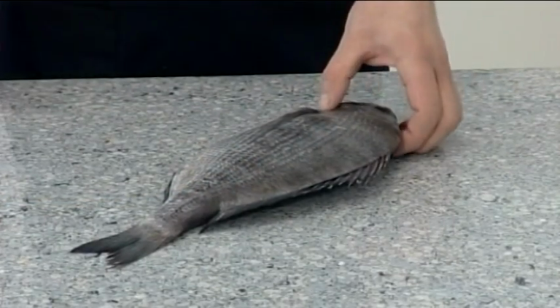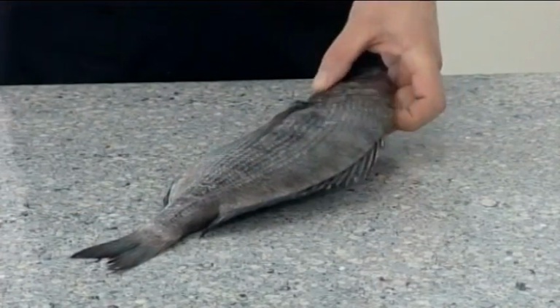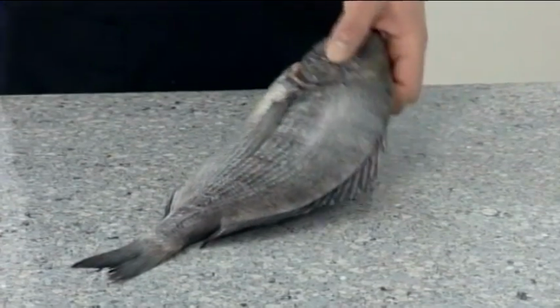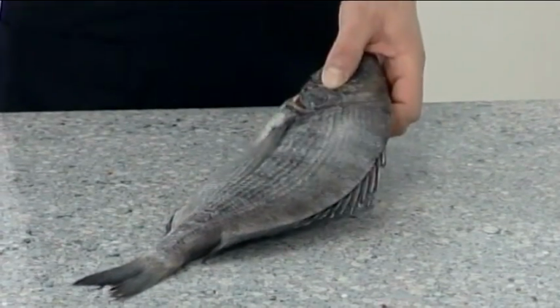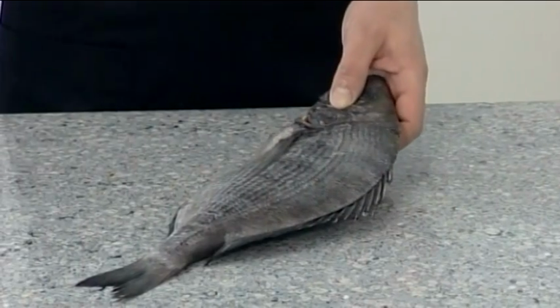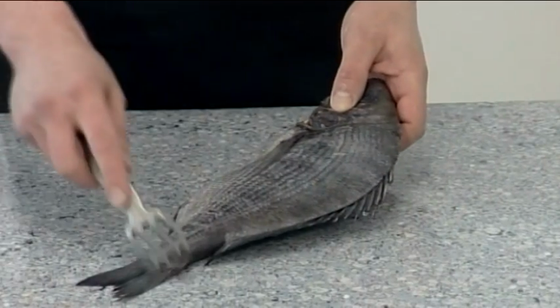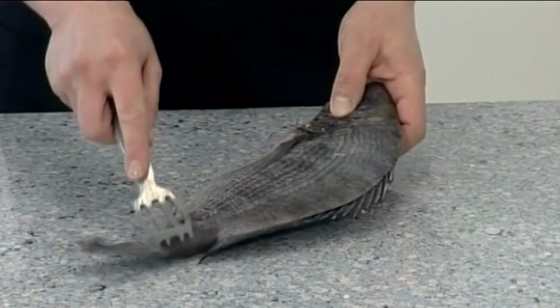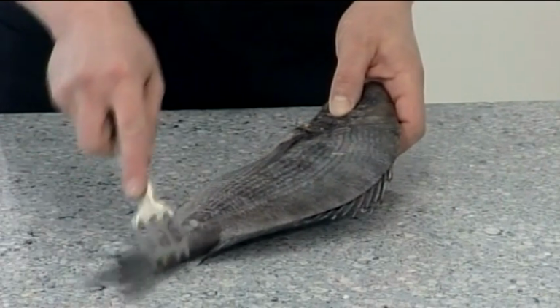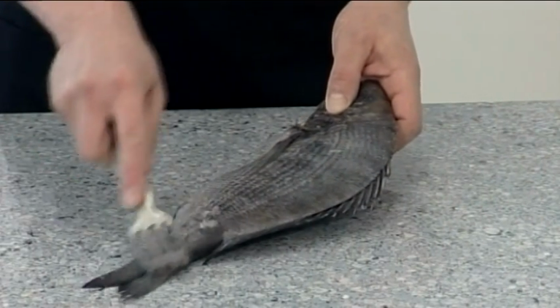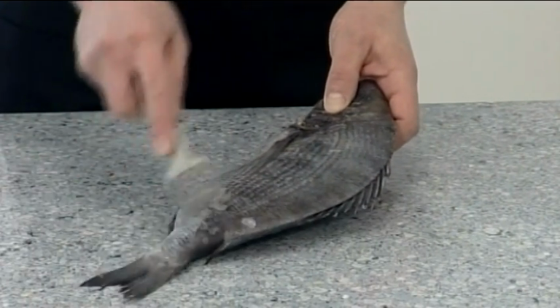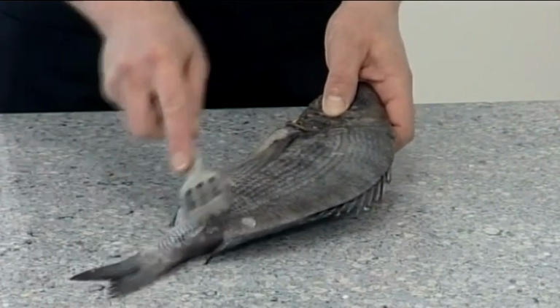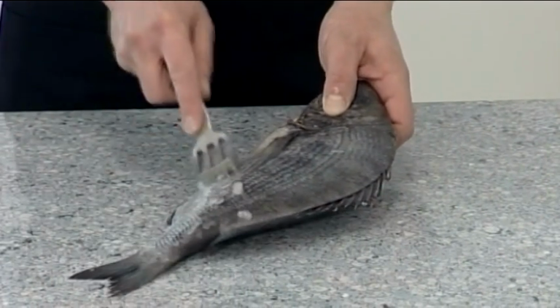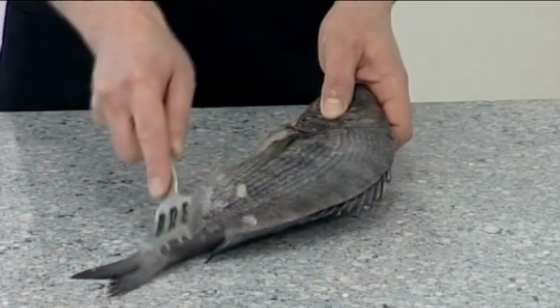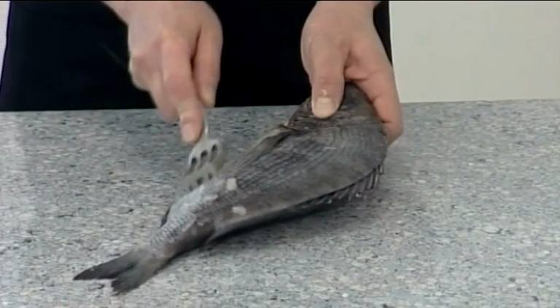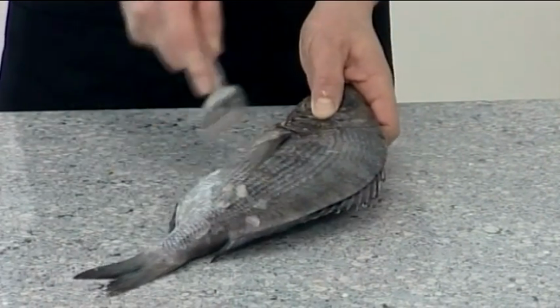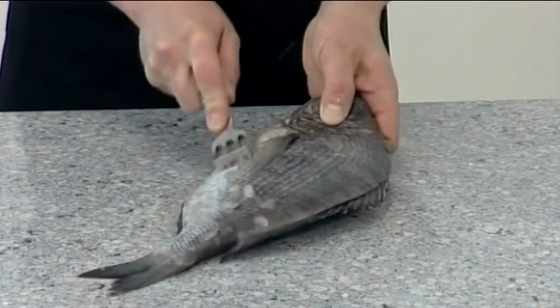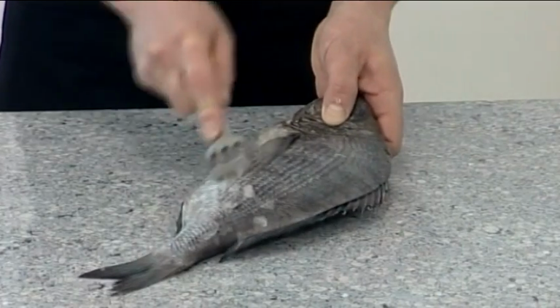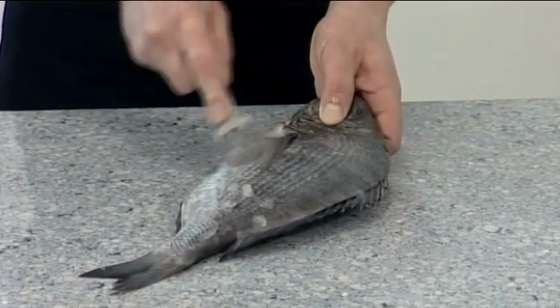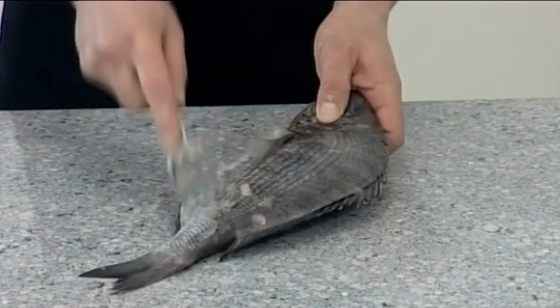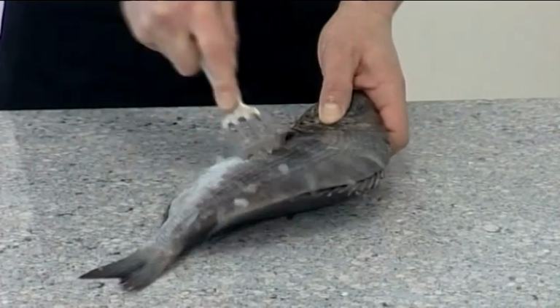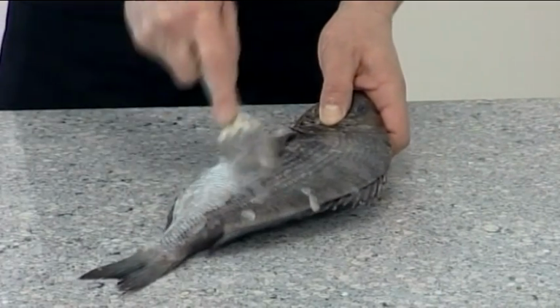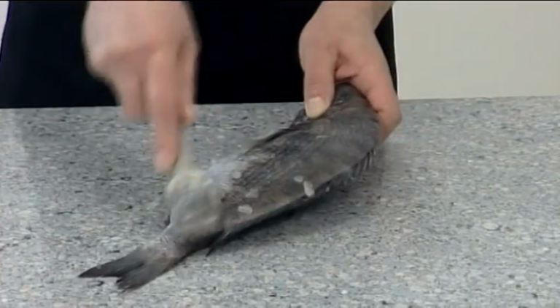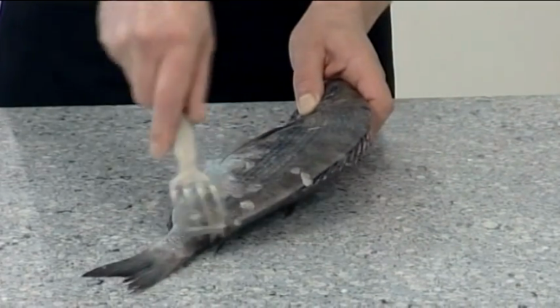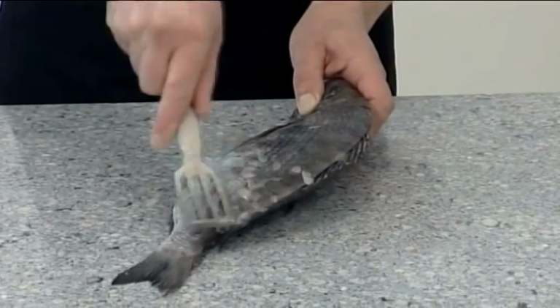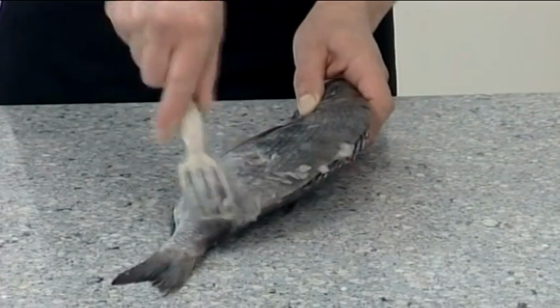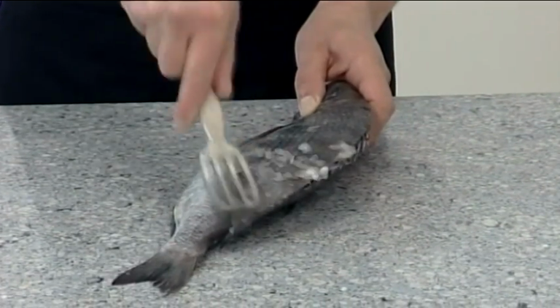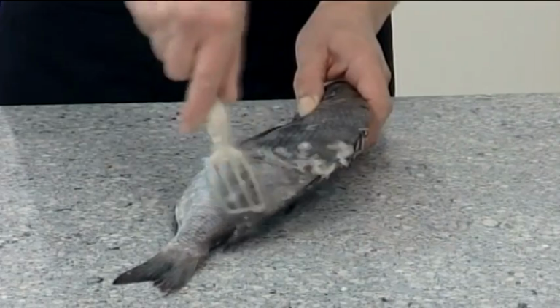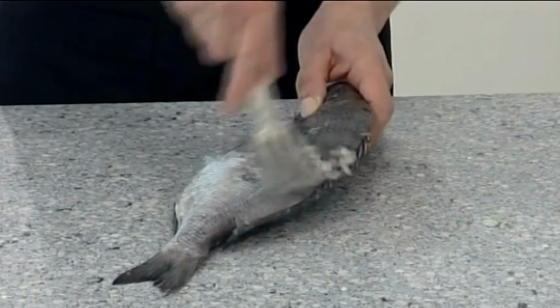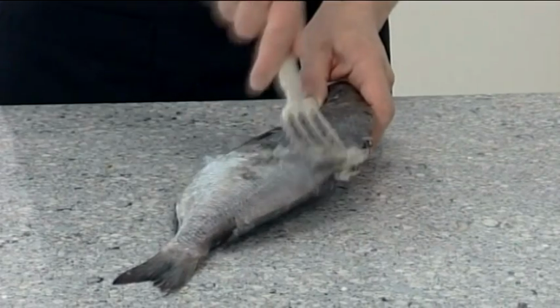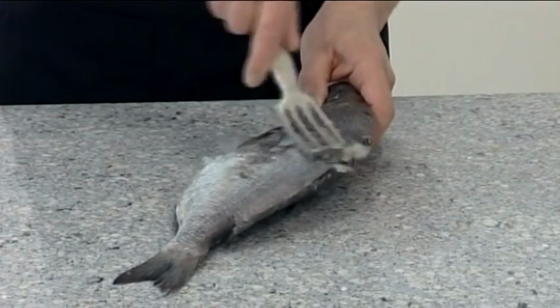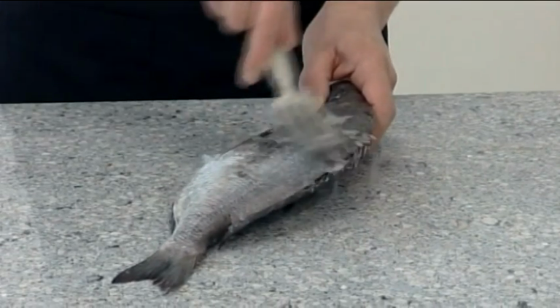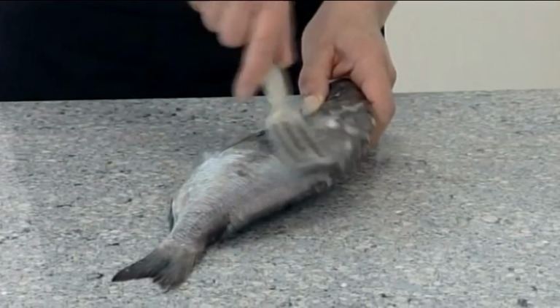Scale the fish from the tail to the head. You need to ensure that every scale is removed. If not, a person eating the fish could choke on a scale.